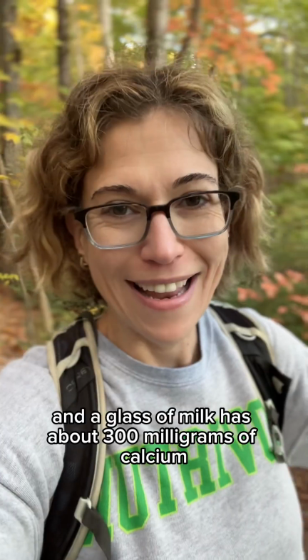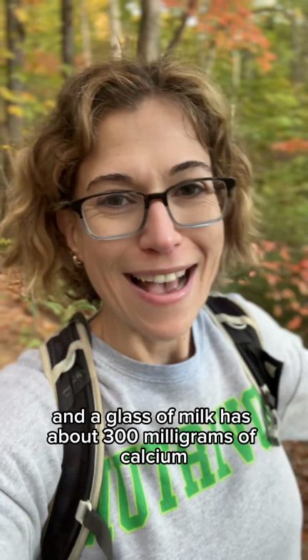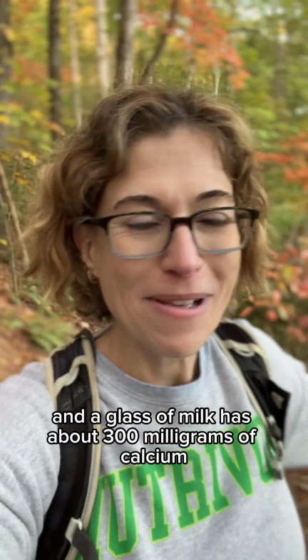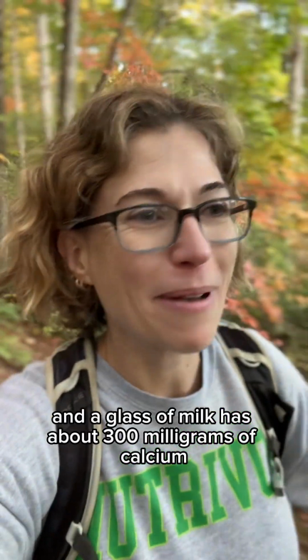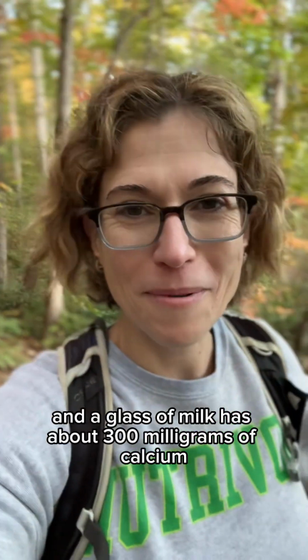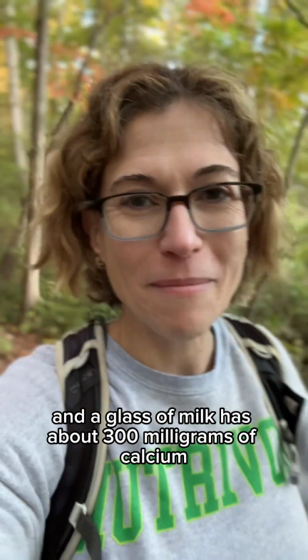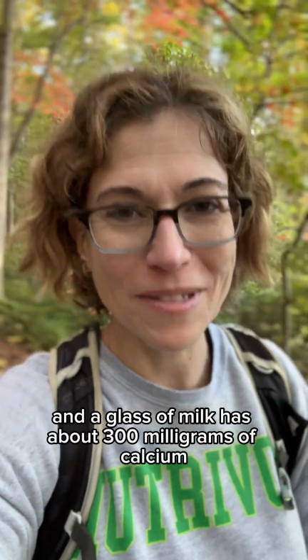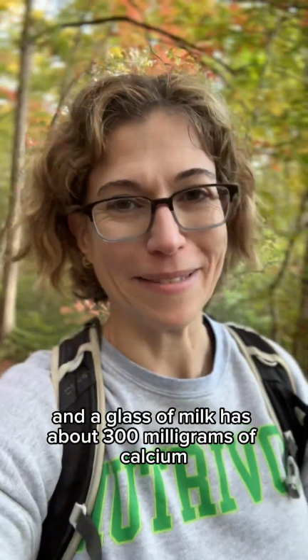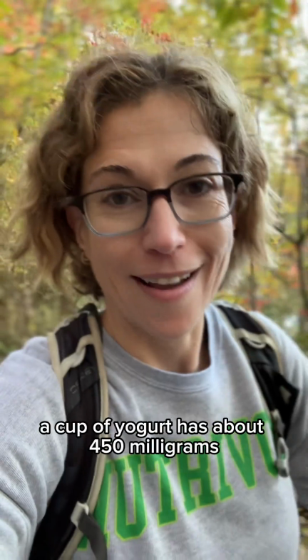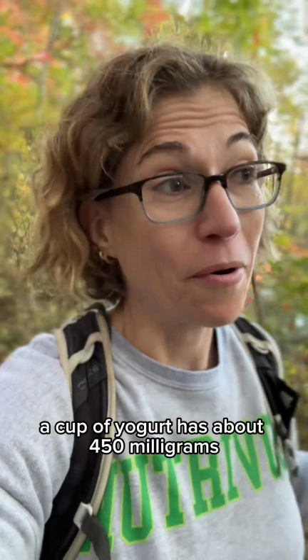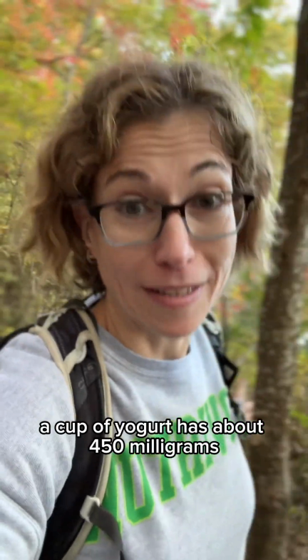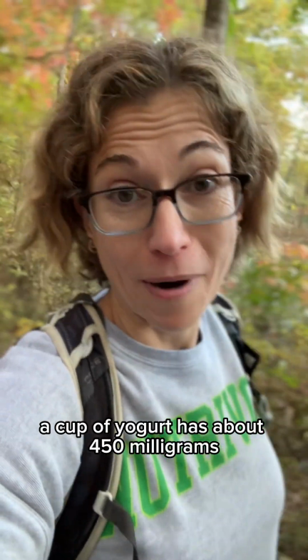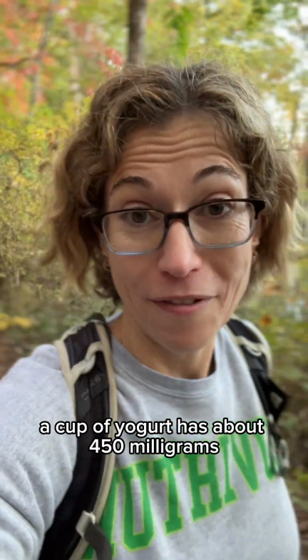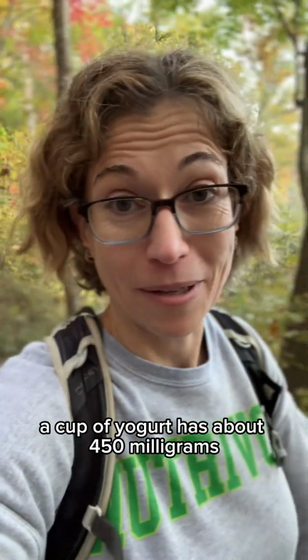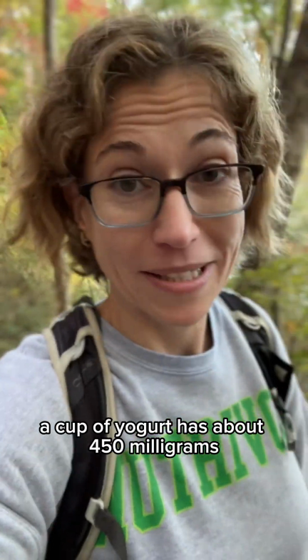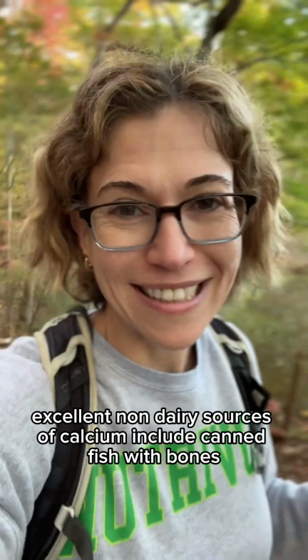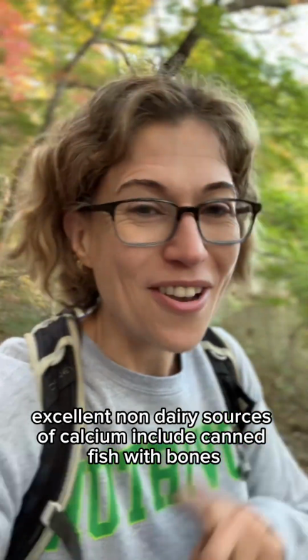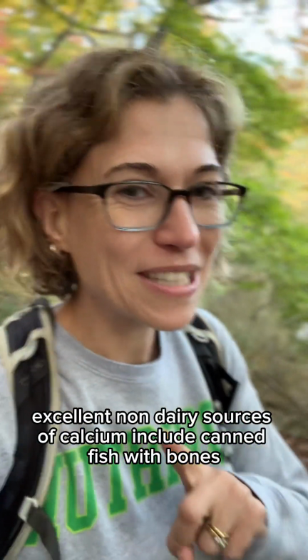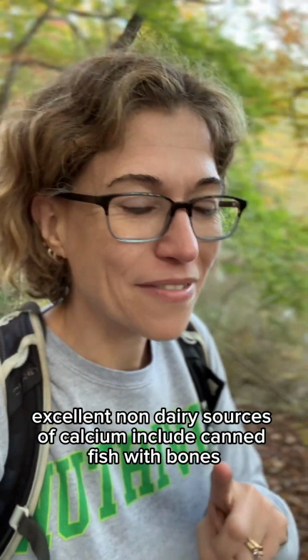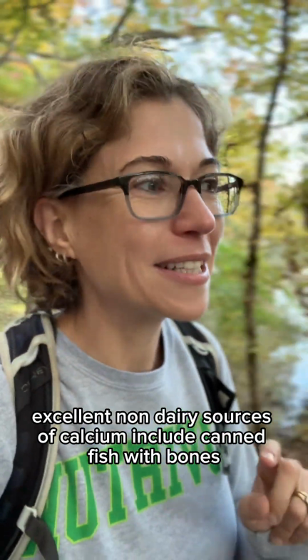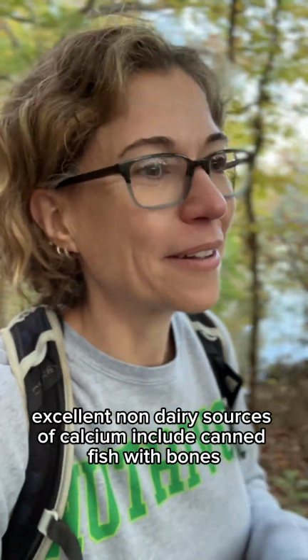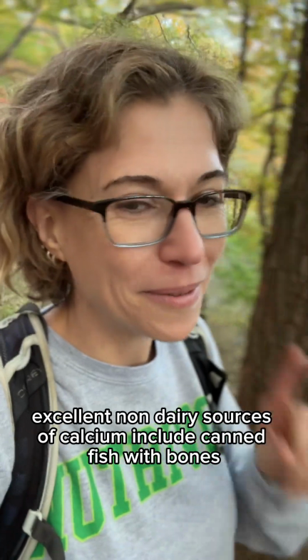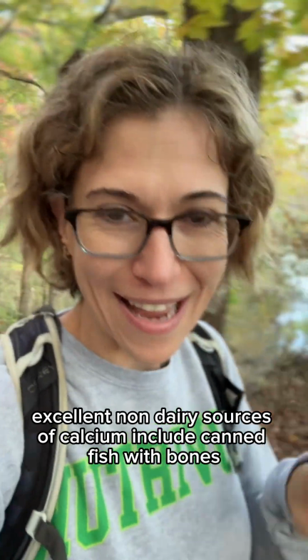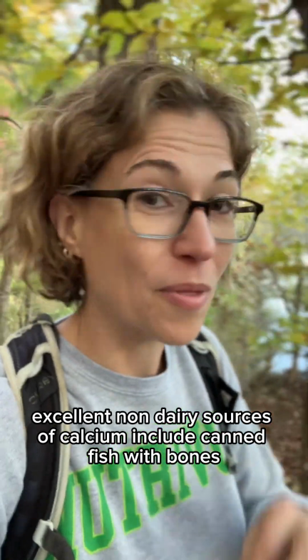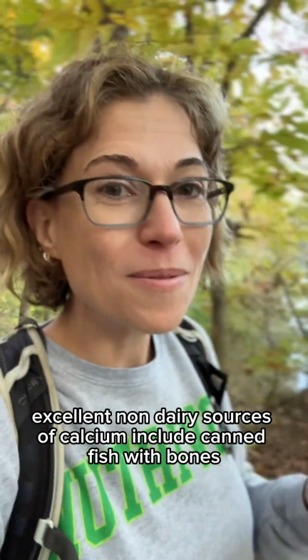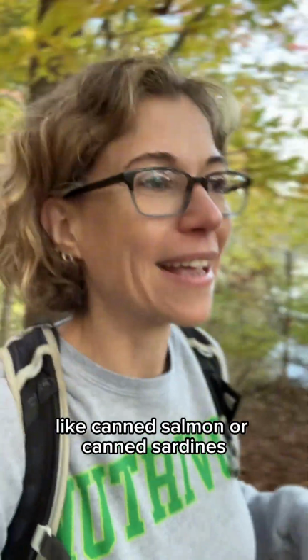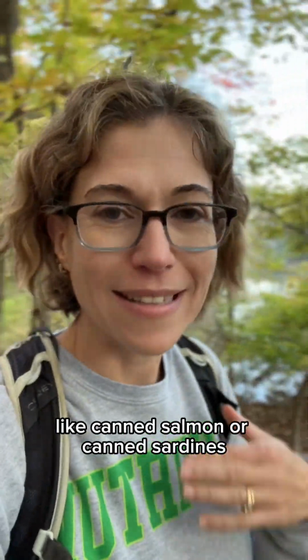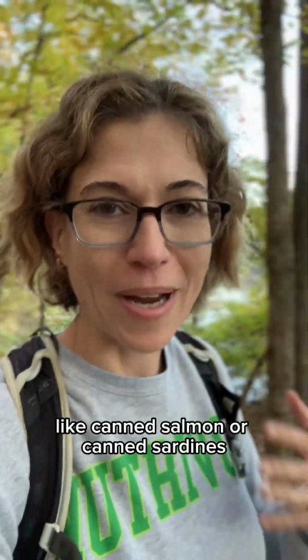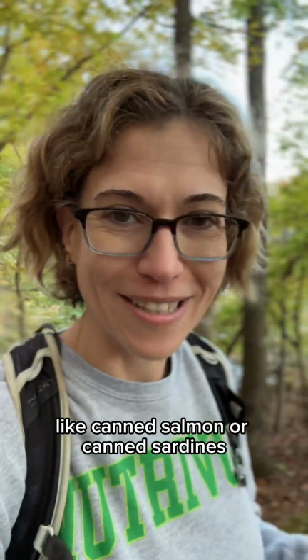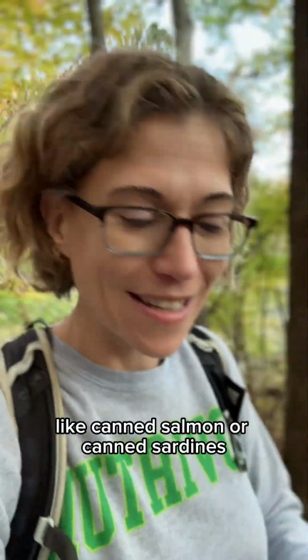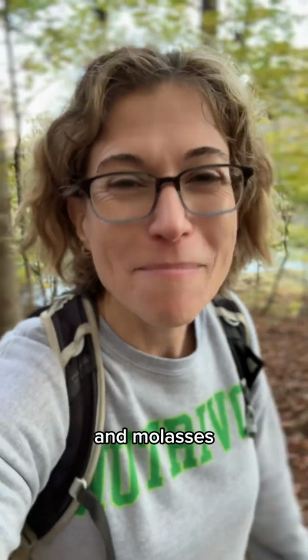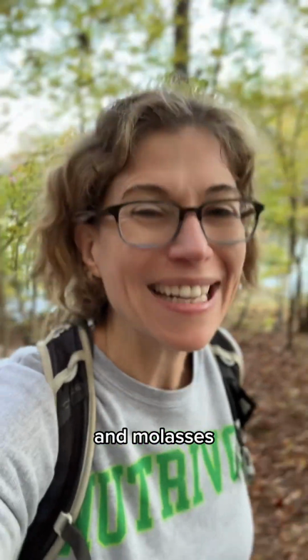A glass of milk has about 300 milligrams of calcium. A cup of yogurt has about 450 milligrams. Excellent non-dairy sources of calcium include canned fish with bones like canned salmon or canned sardines, and molasses.